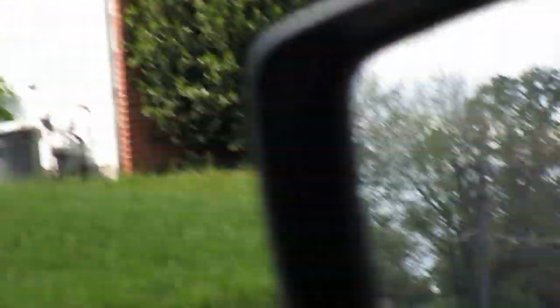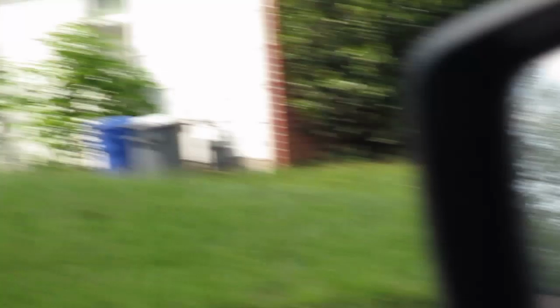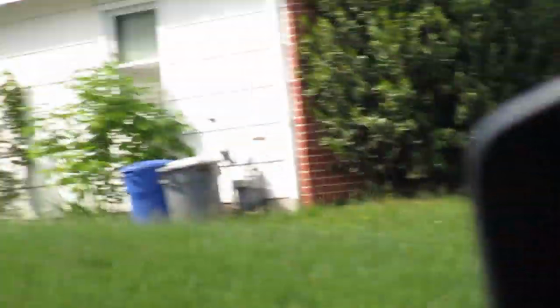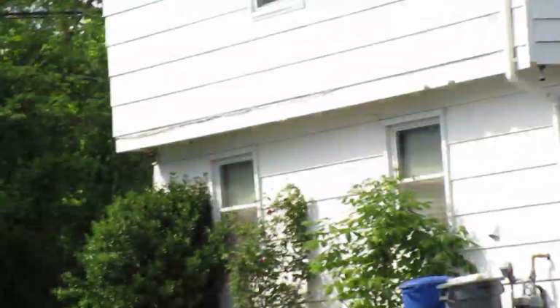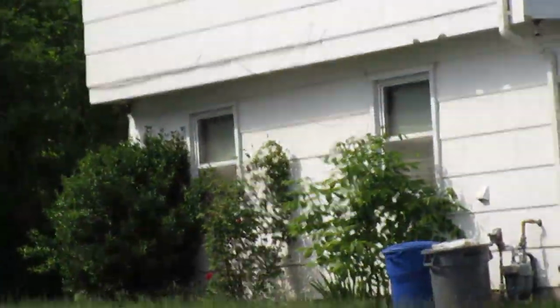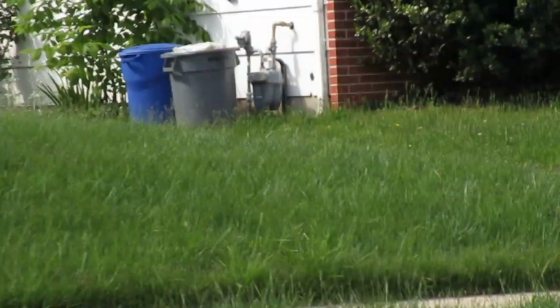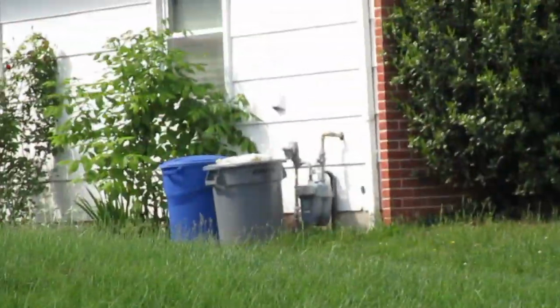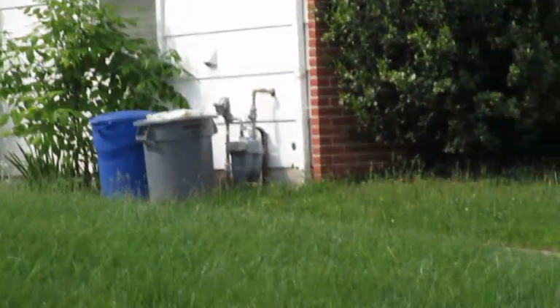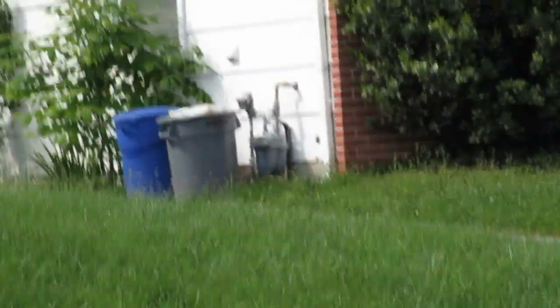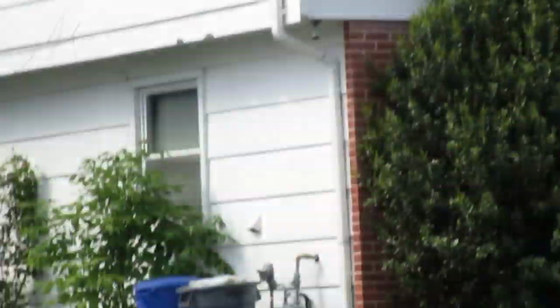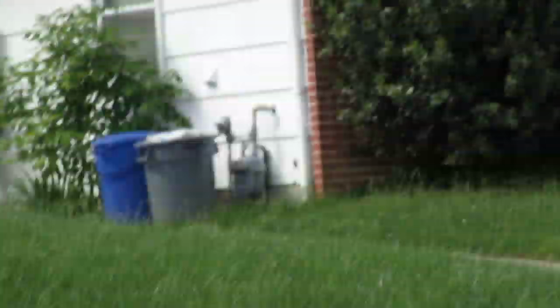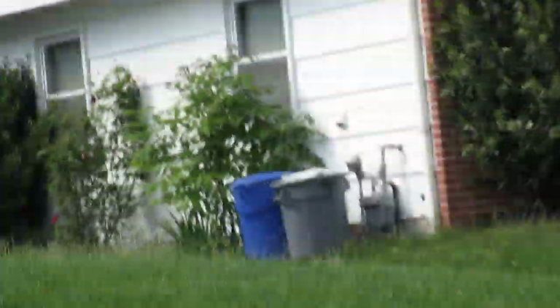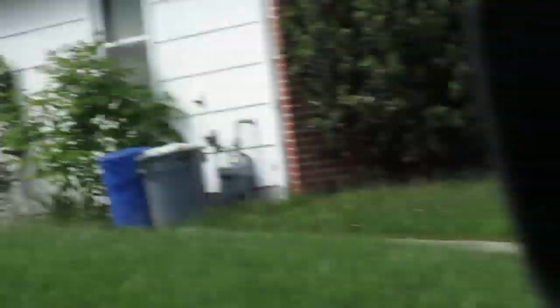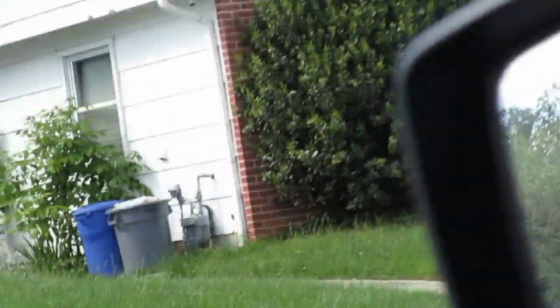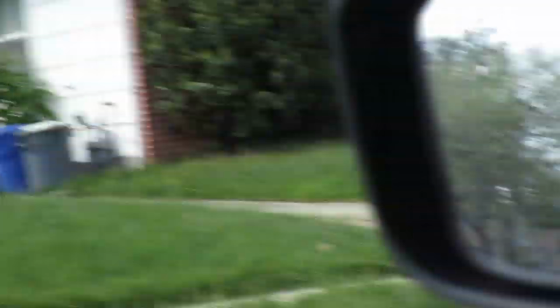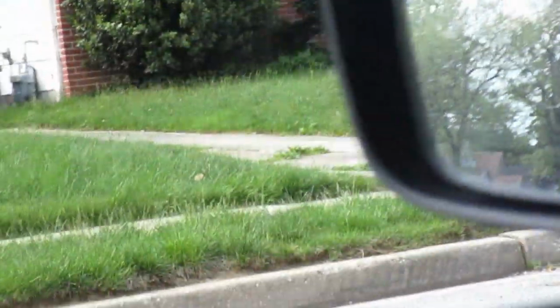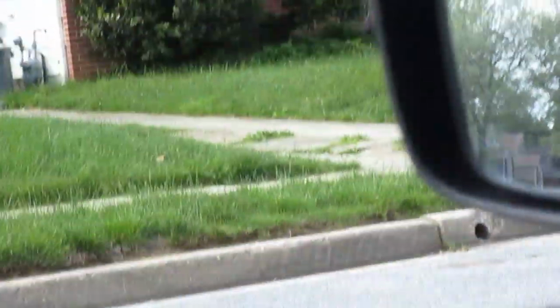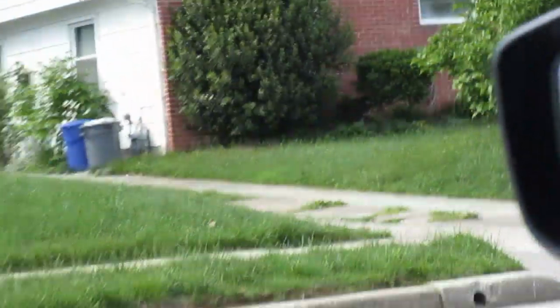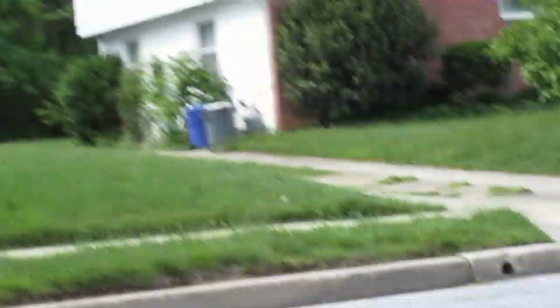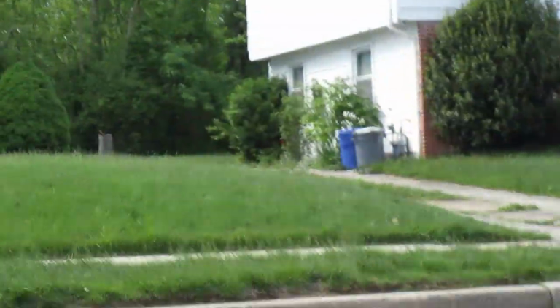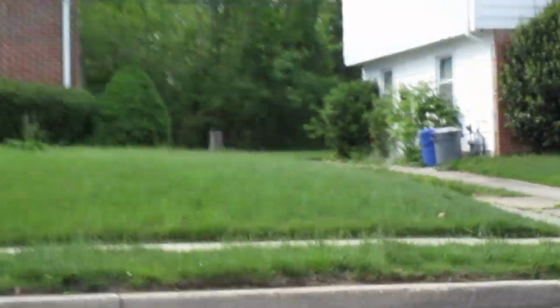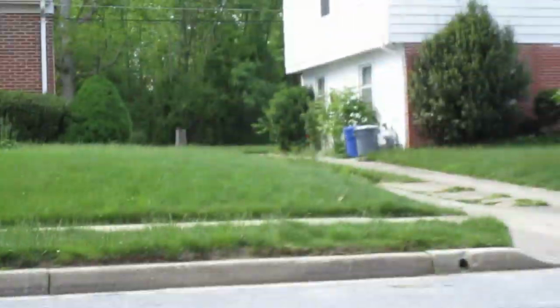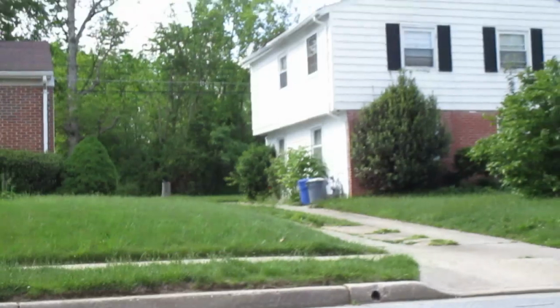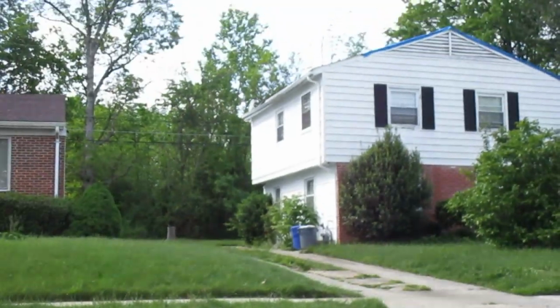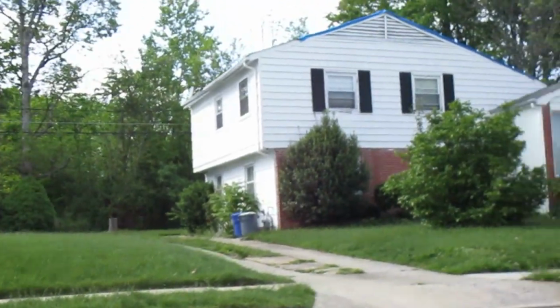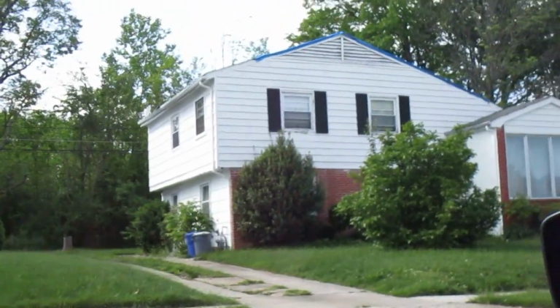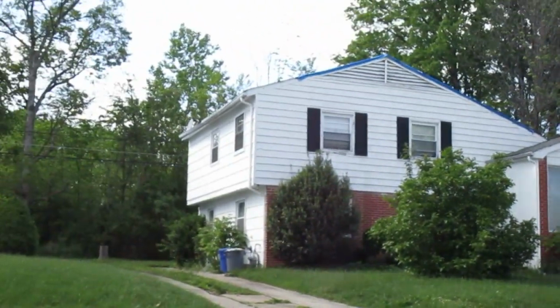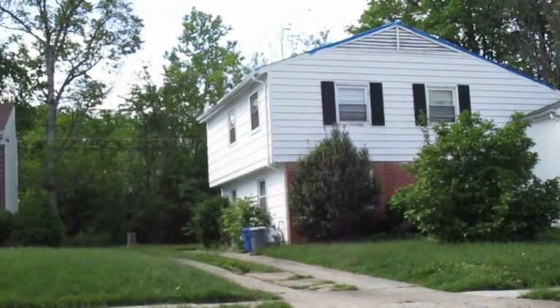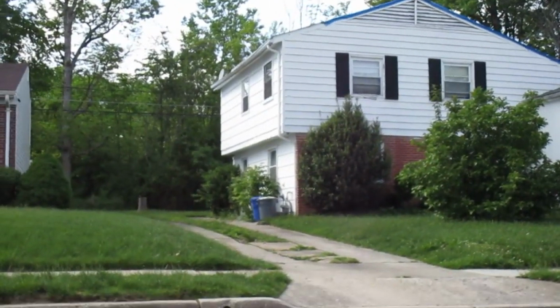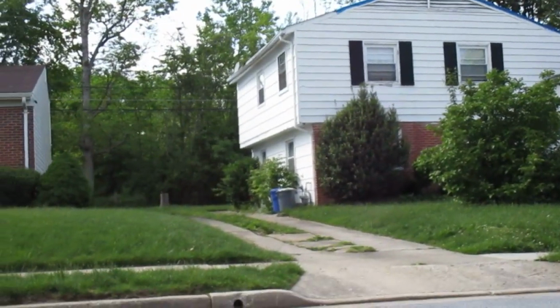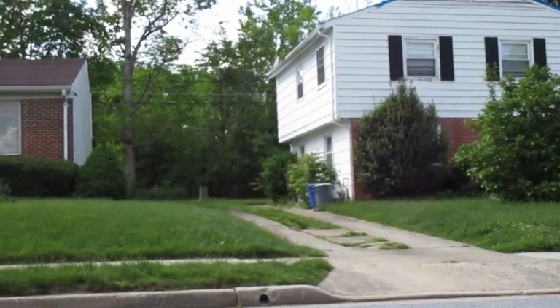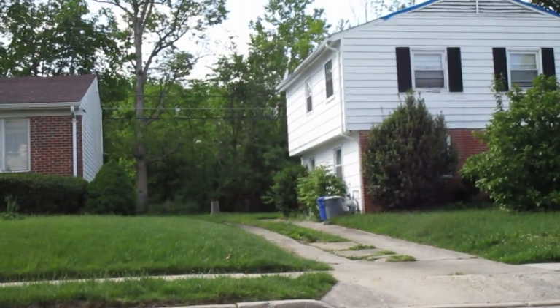It's got a driveway. Gas meter there looks alright. A little bit of a backyard — not the biggest backyard, but there's definitely some space back there.